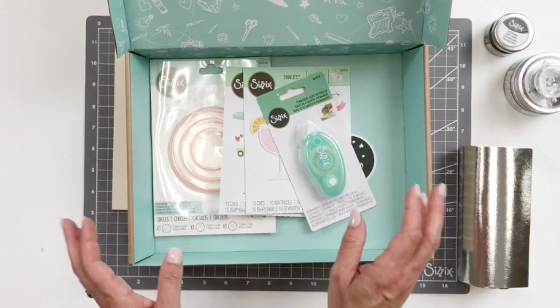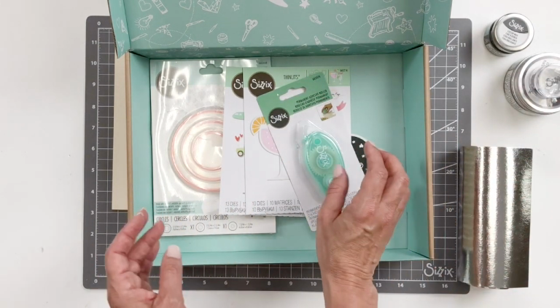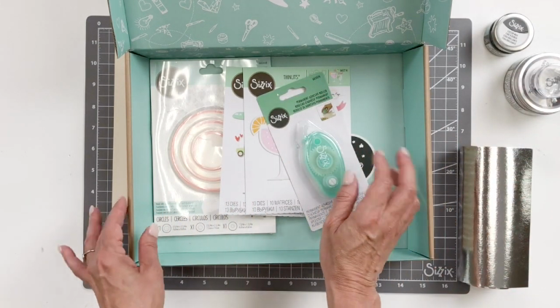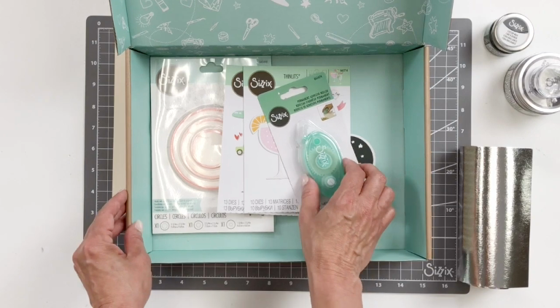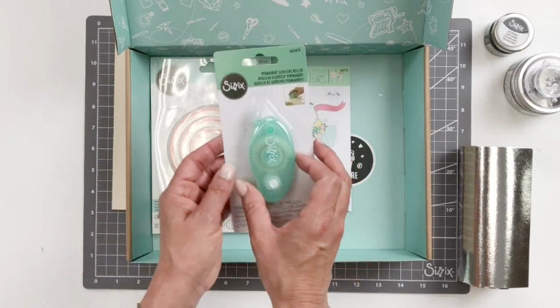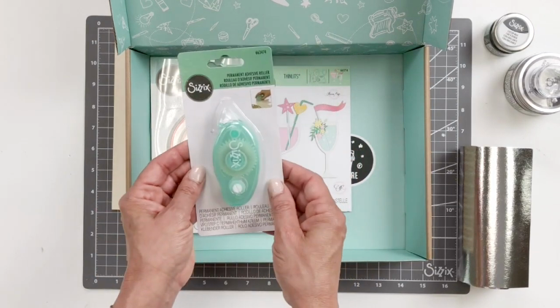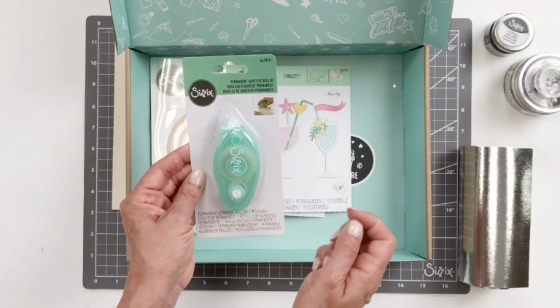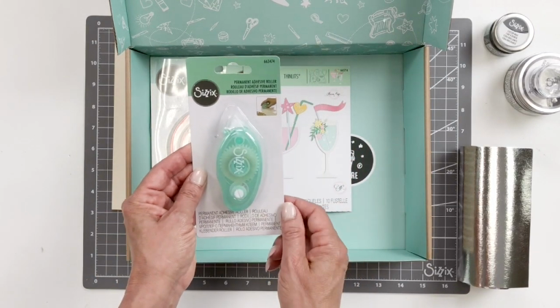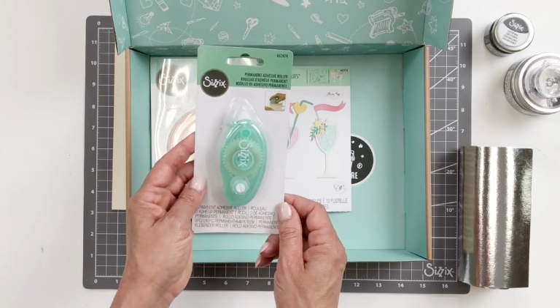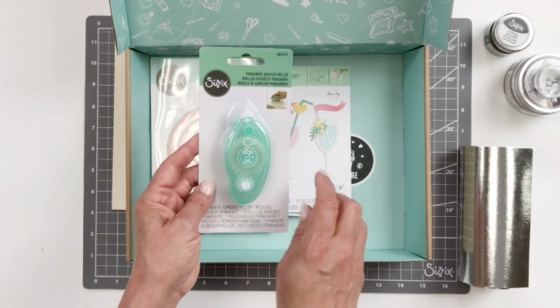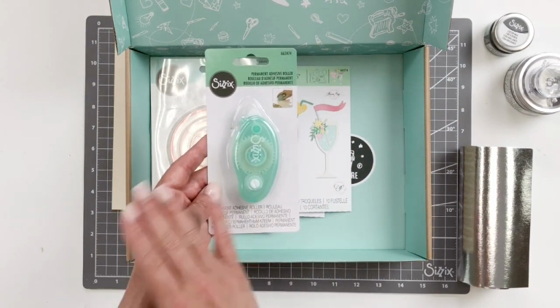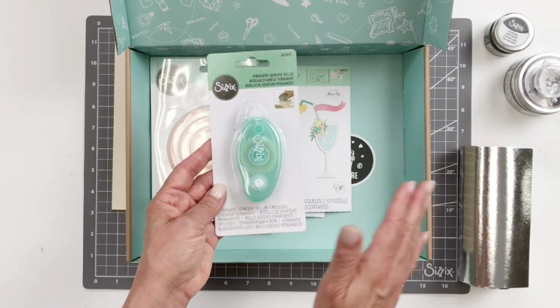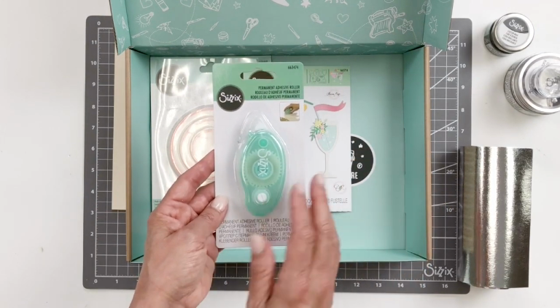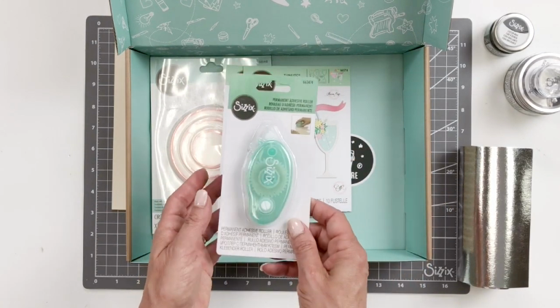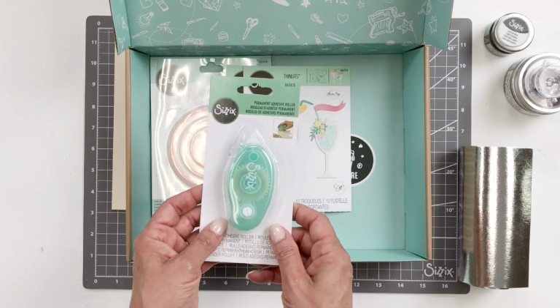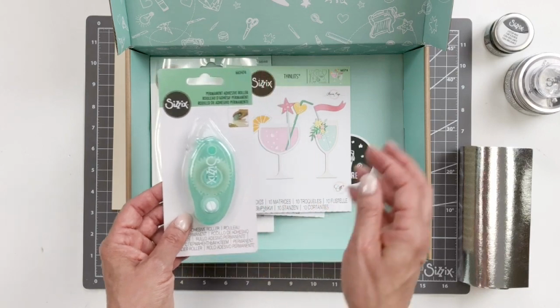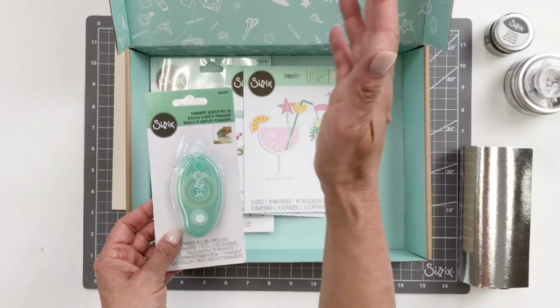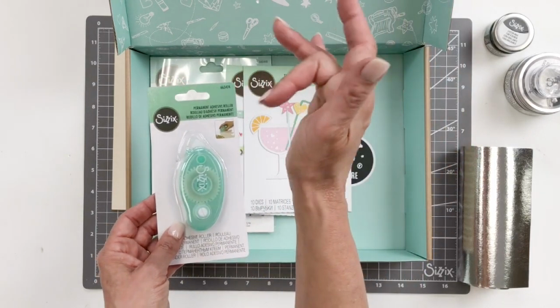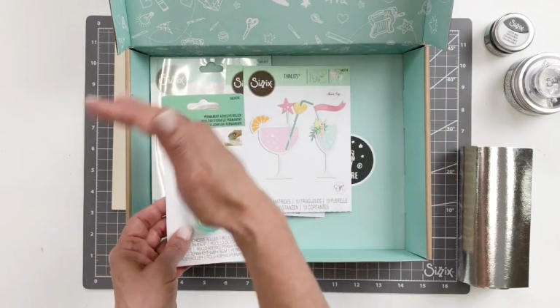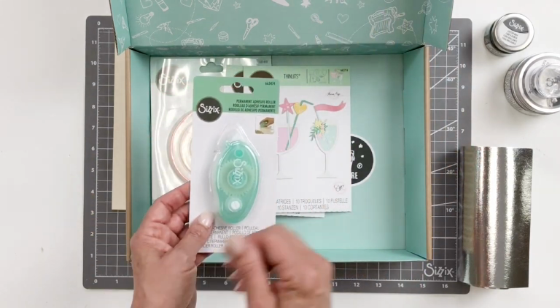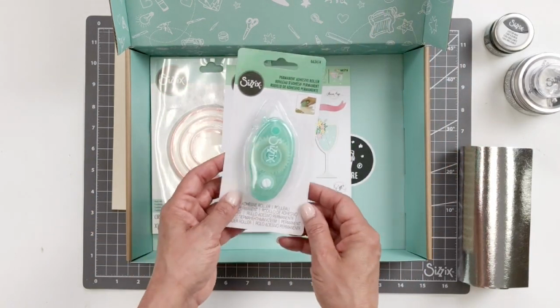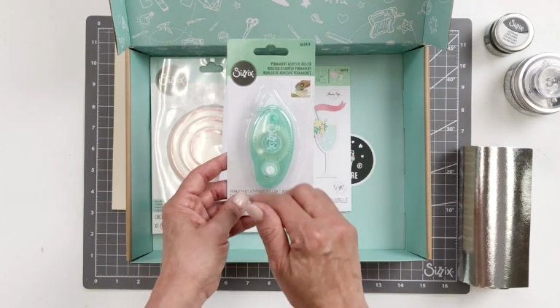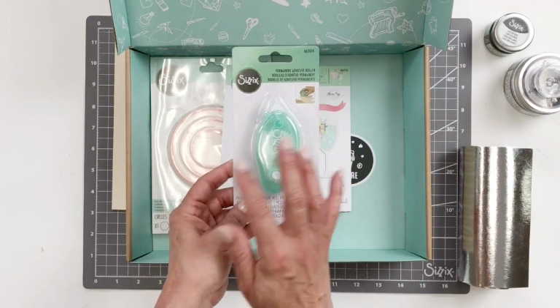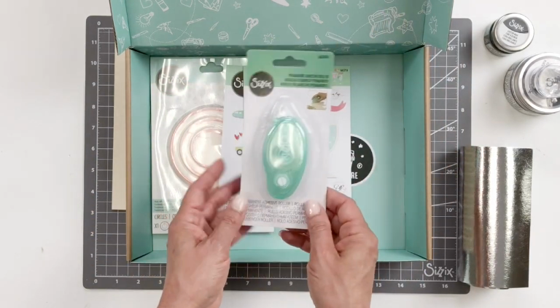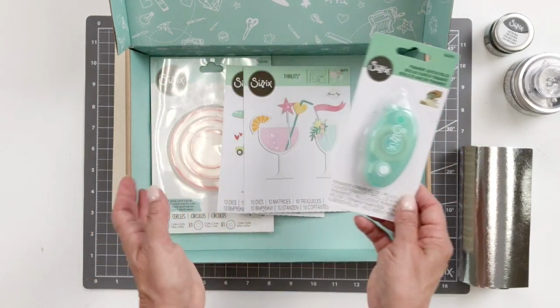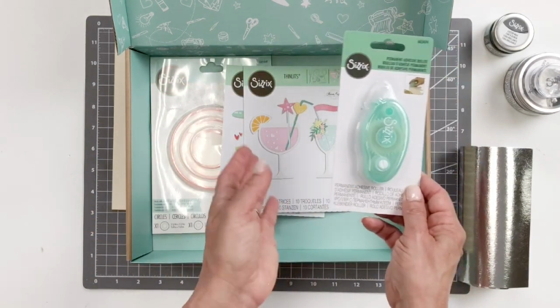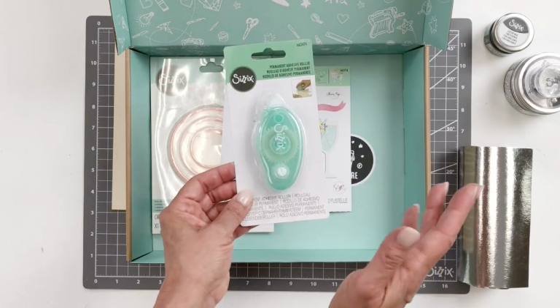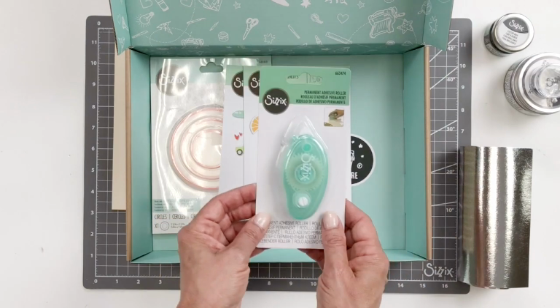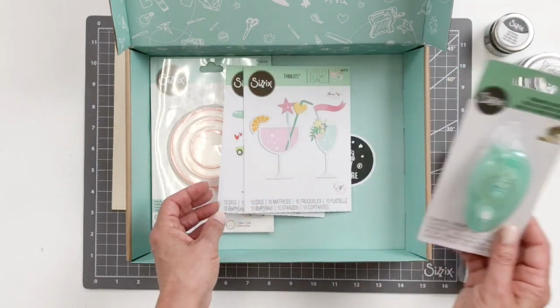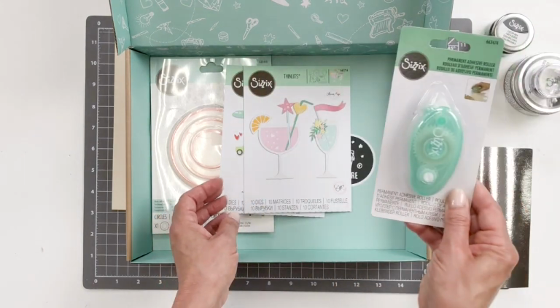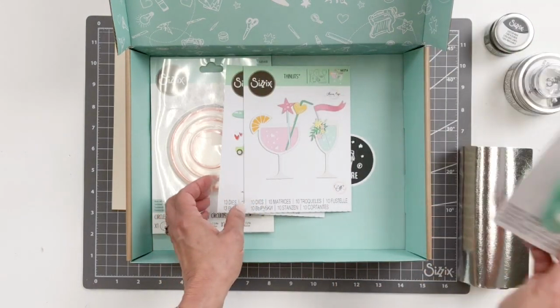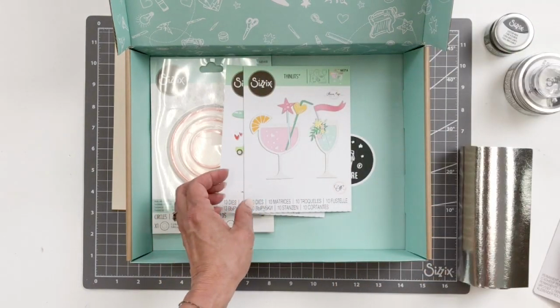You also will get the permanent adhesive roller. This is perfect for anything that you want to adhere down. Everybody can use an adhesive roller.